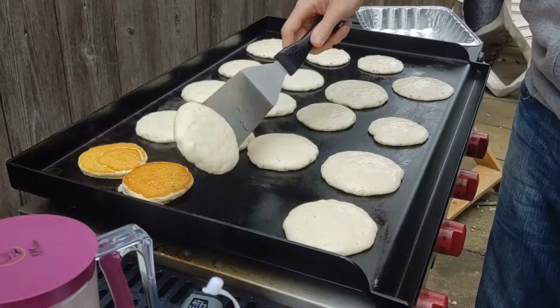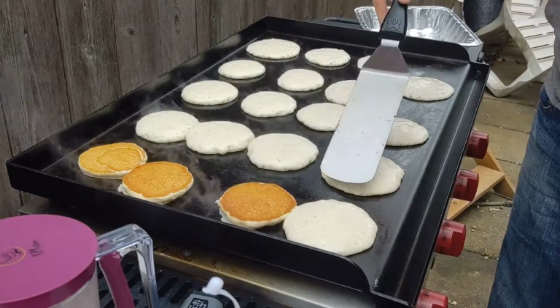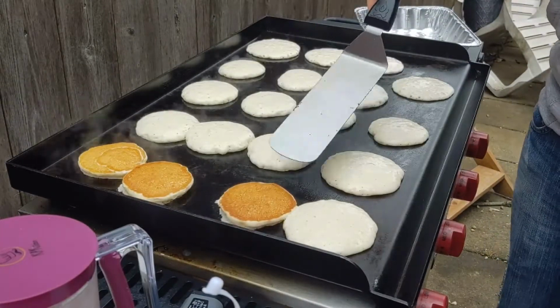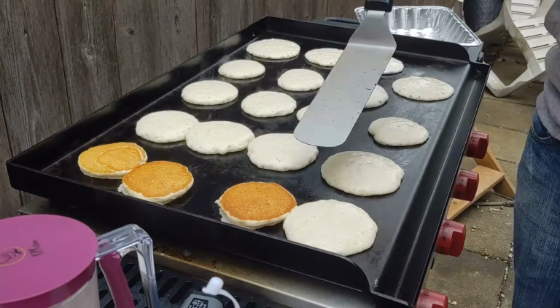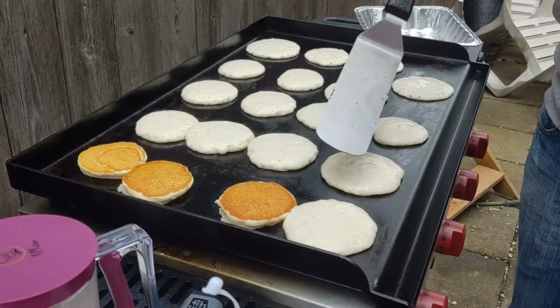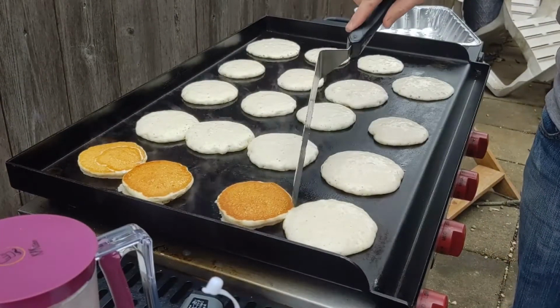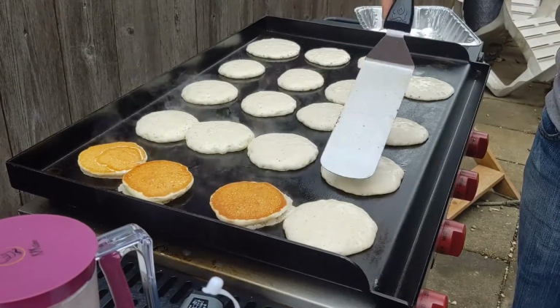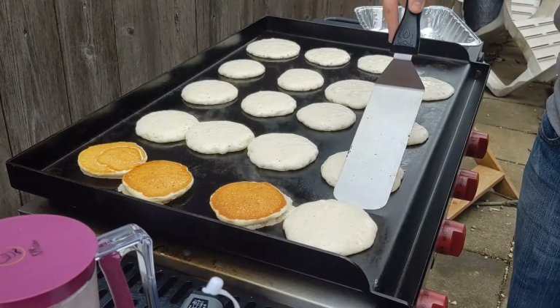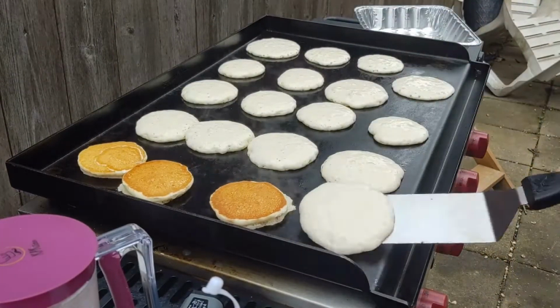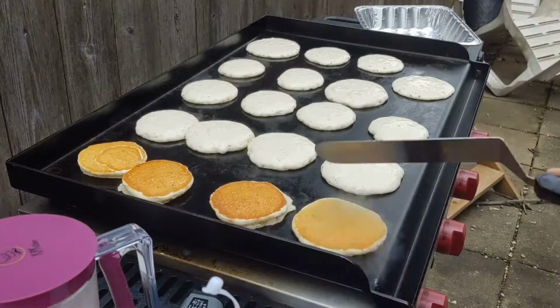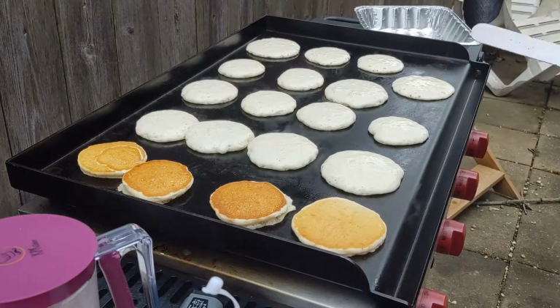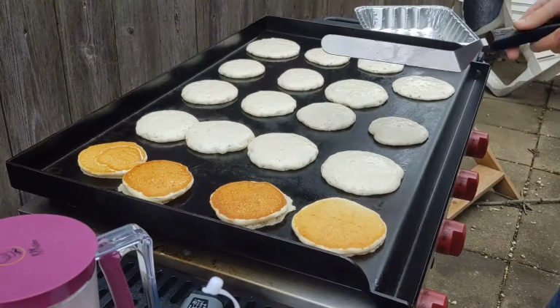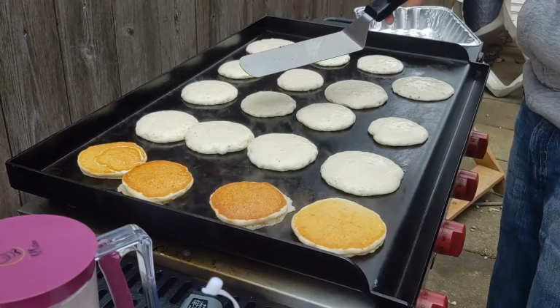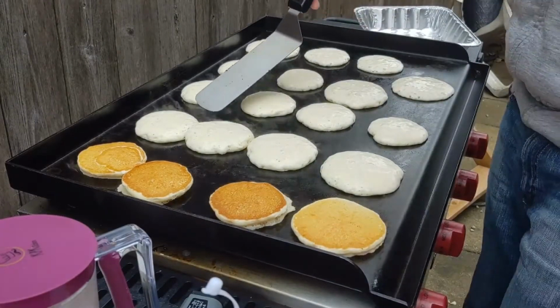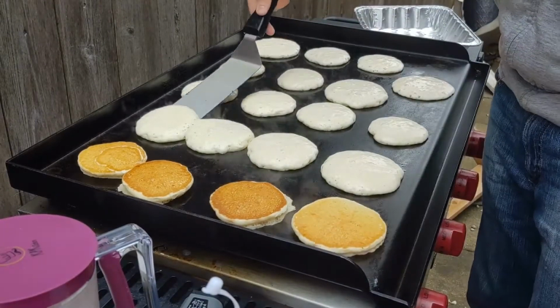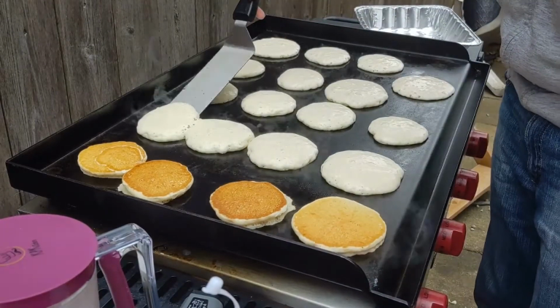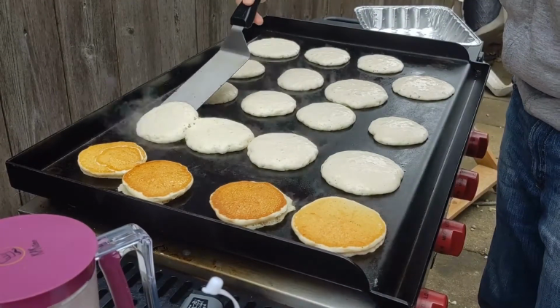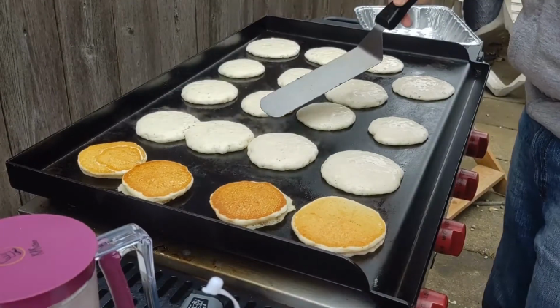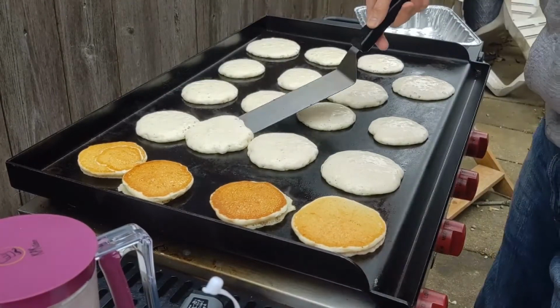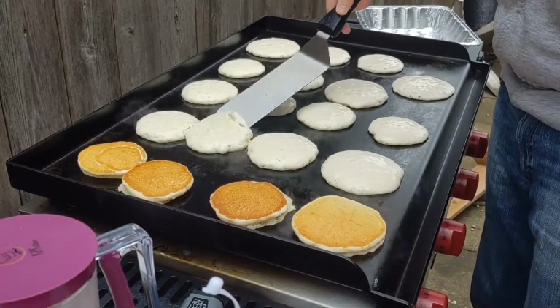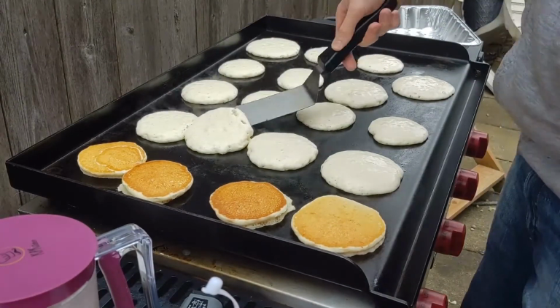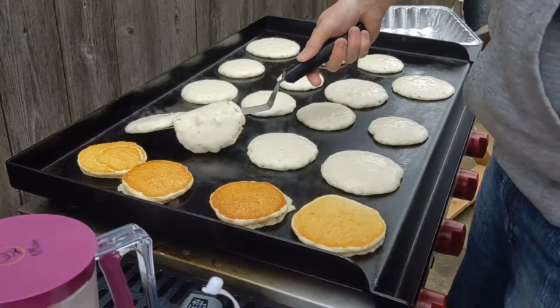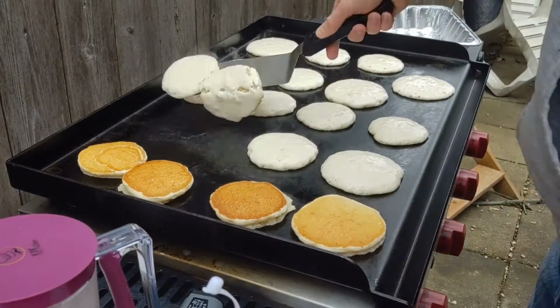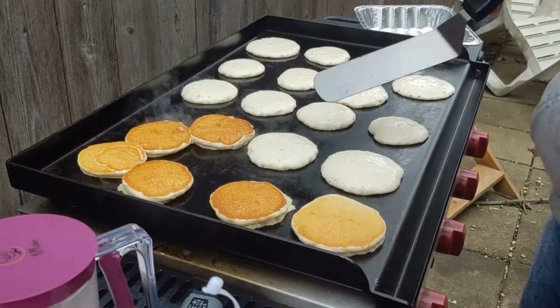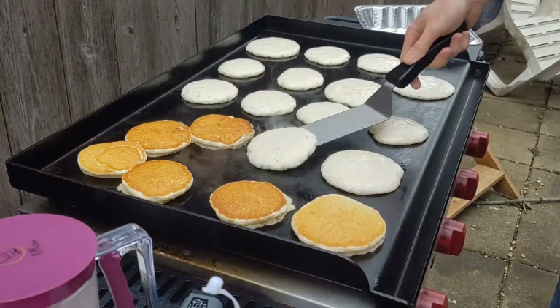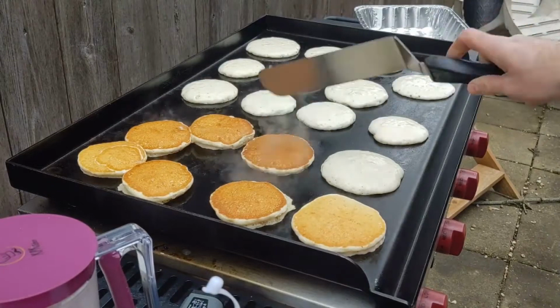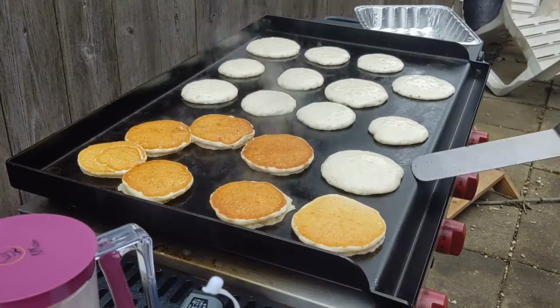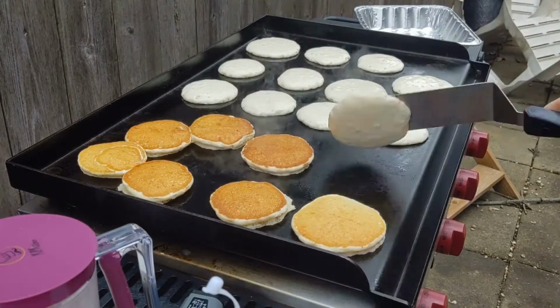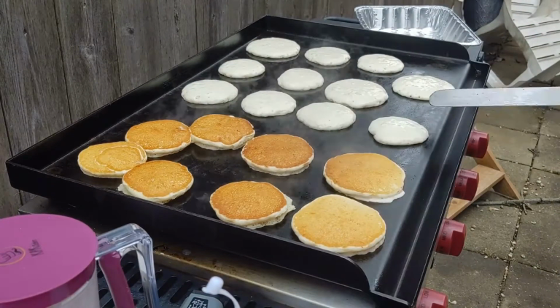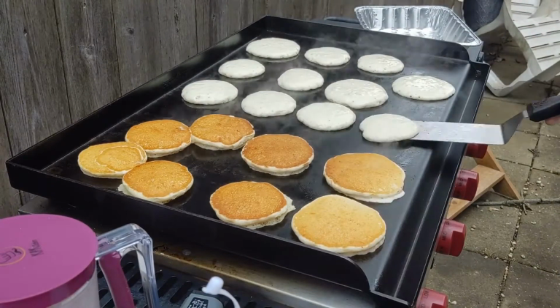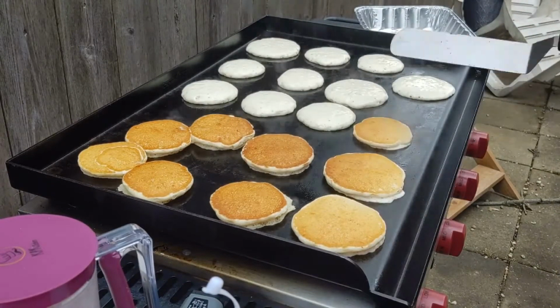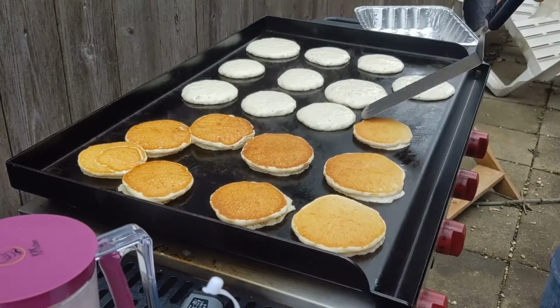But if you have like a church group or a big family, or you like to go camping with a bunch of people, it definitely helps to make a bunch of pancakes. It makes them pretty perfectly round — as you can see, they all look real good.